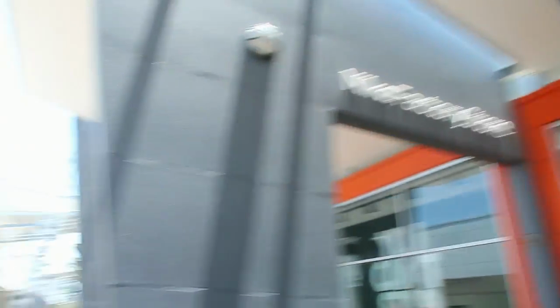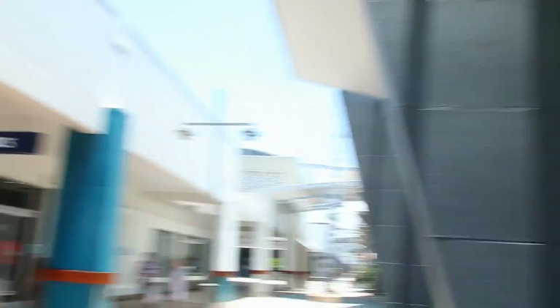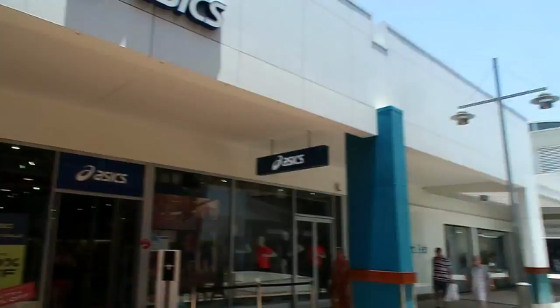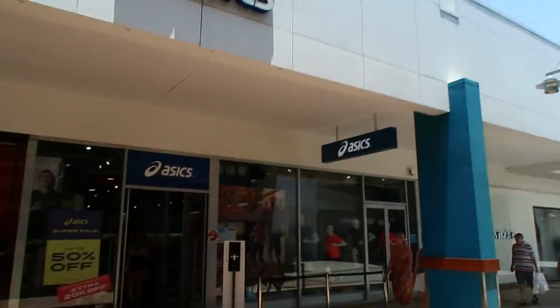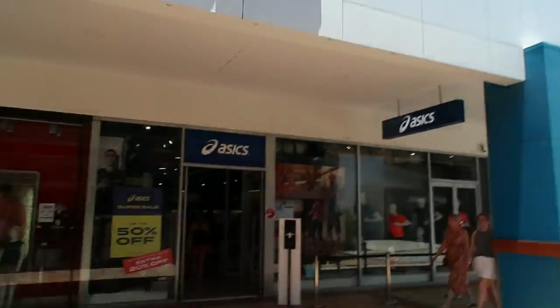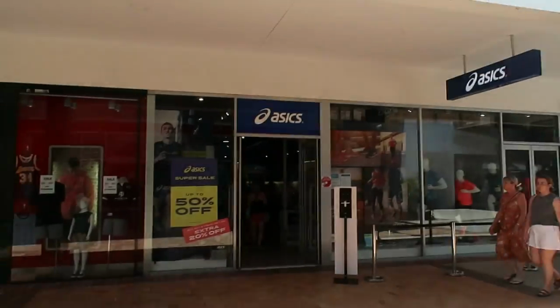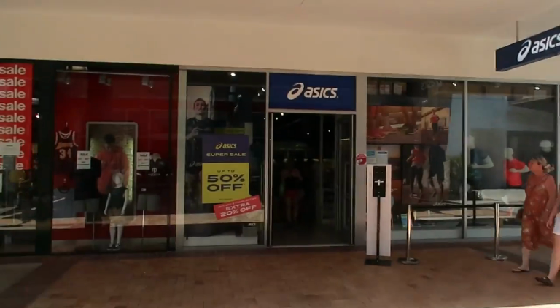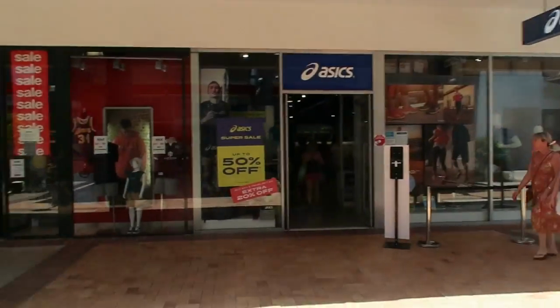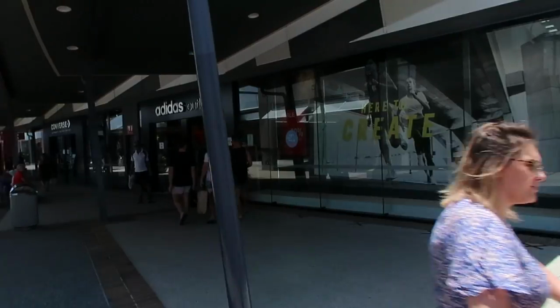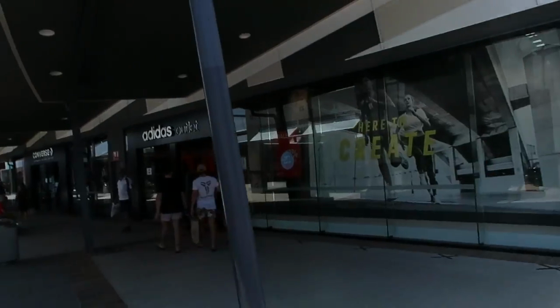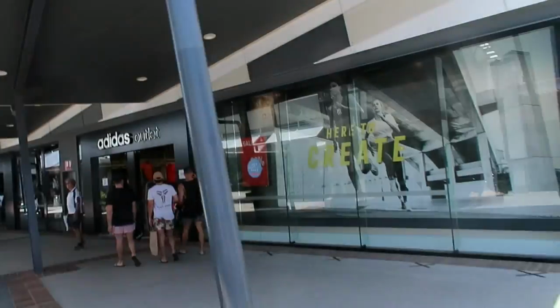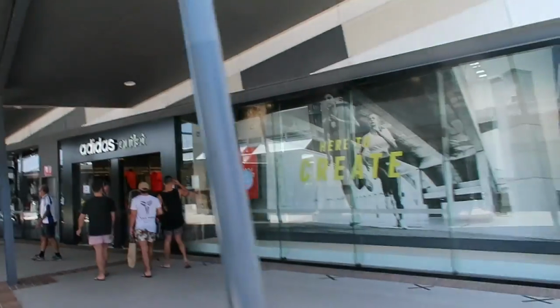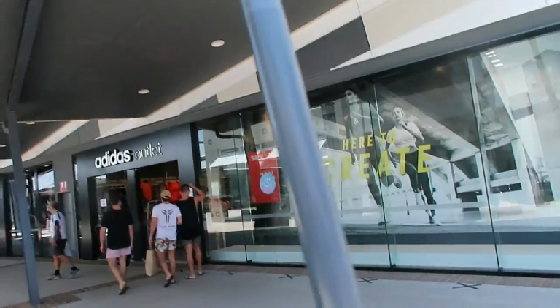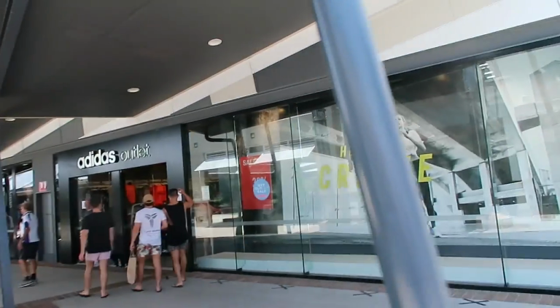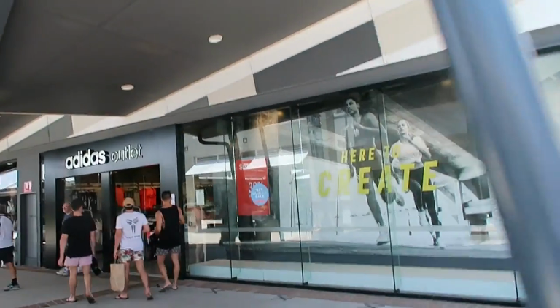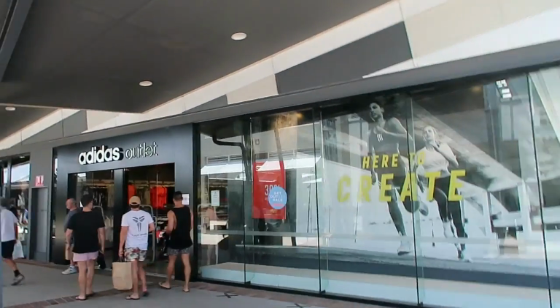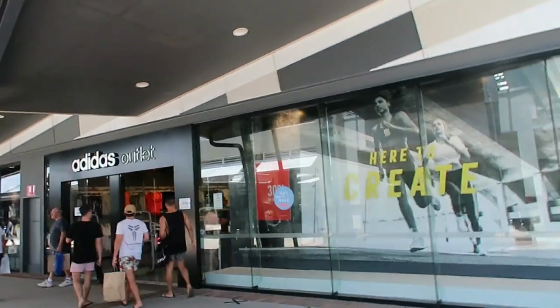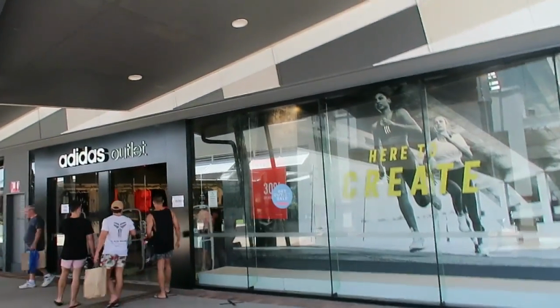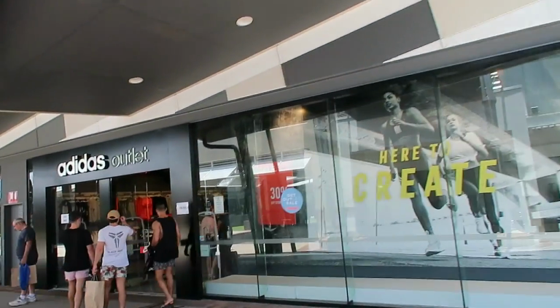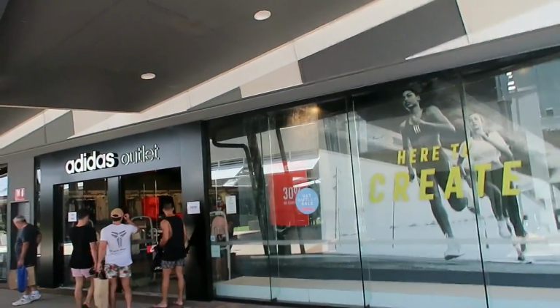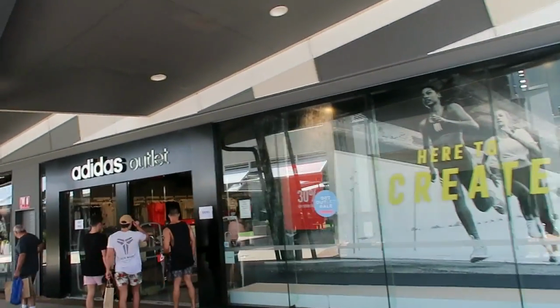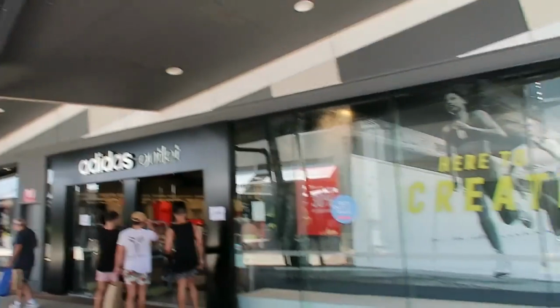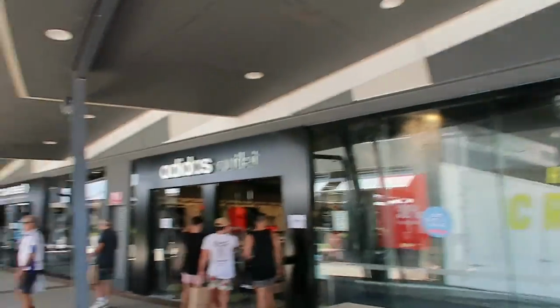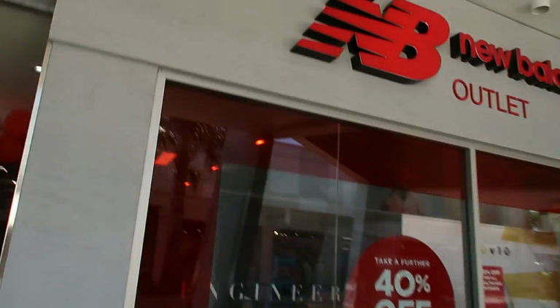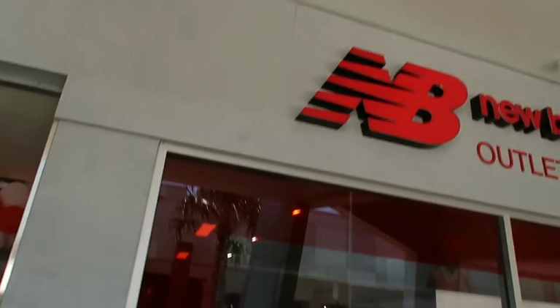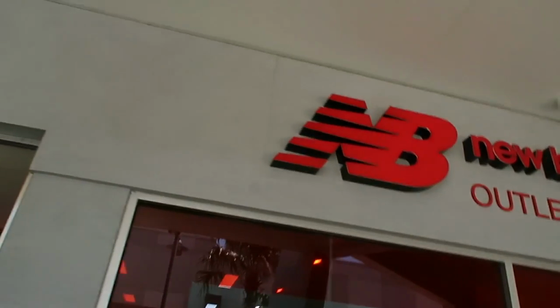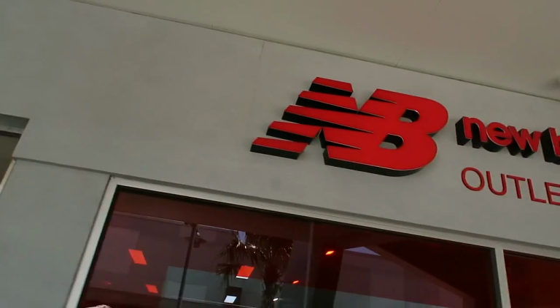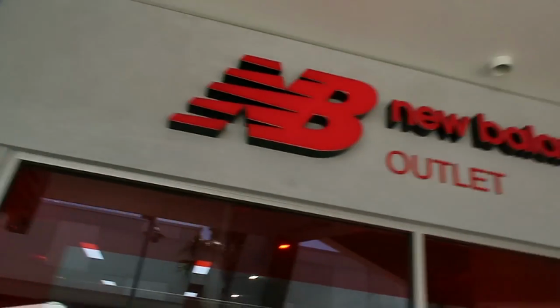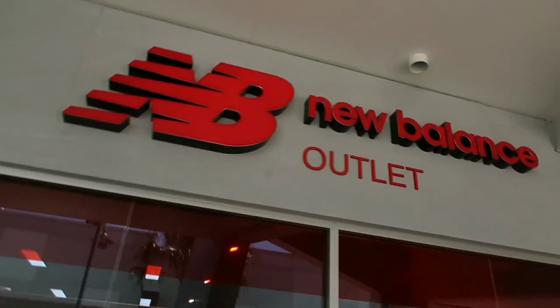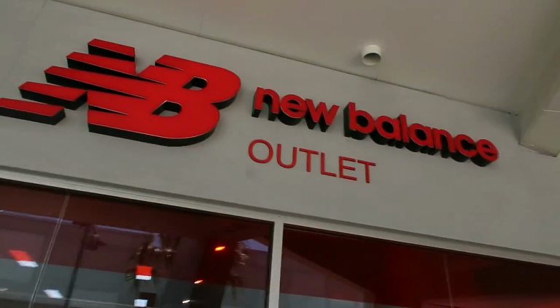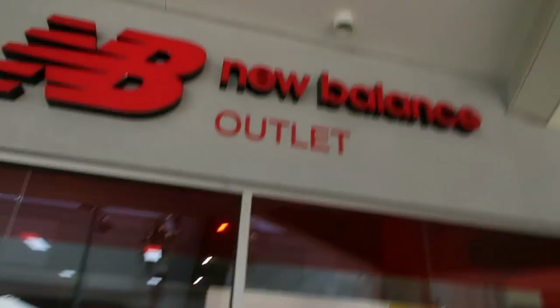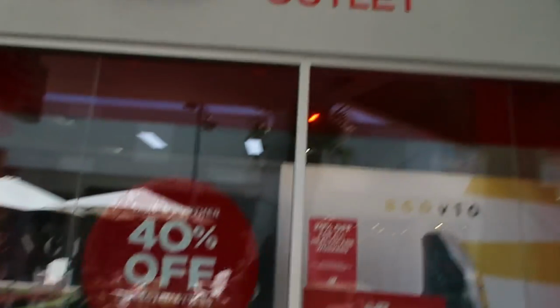There's also Nike, Asics, and Adidas — a small one — but also New Balance for shoes.